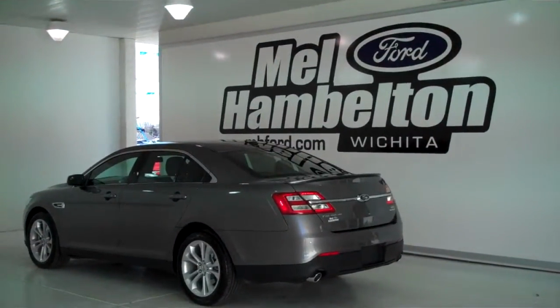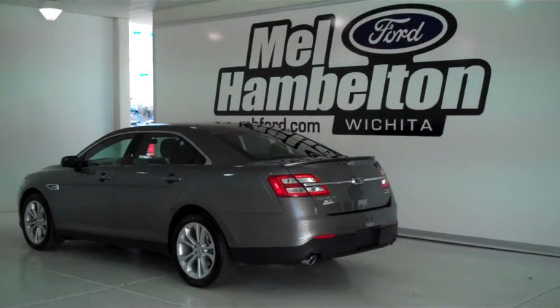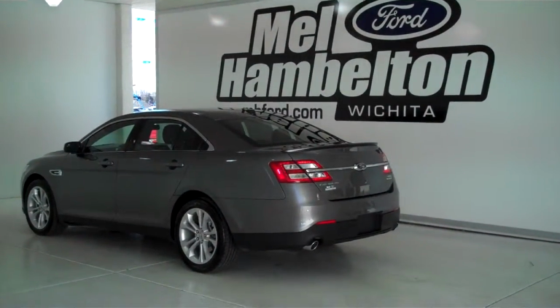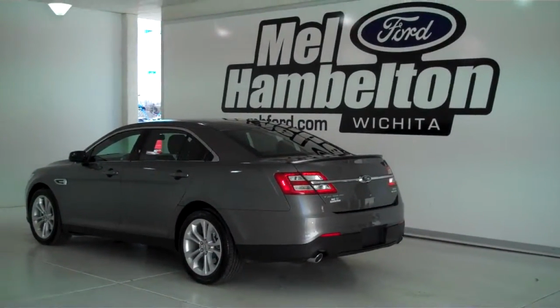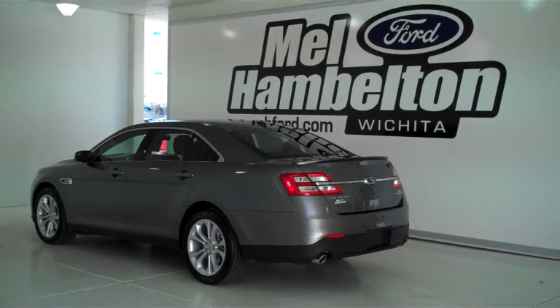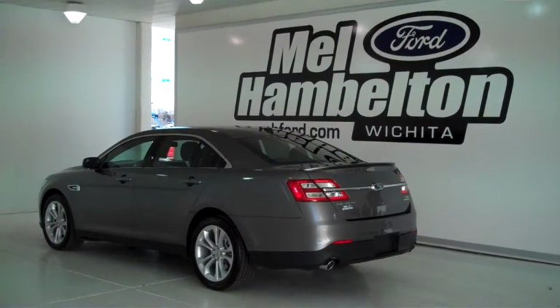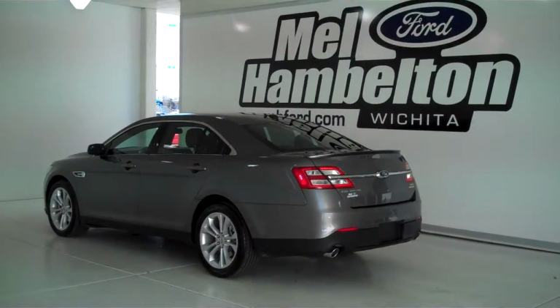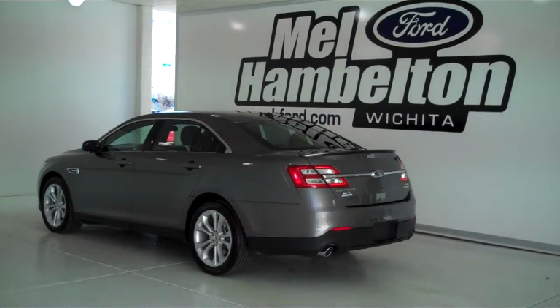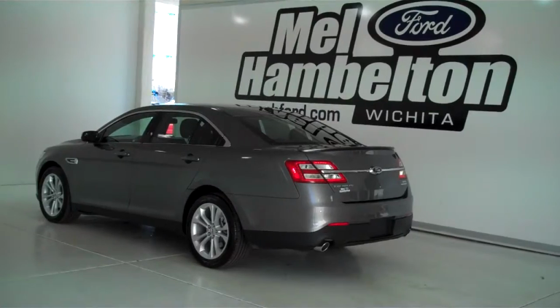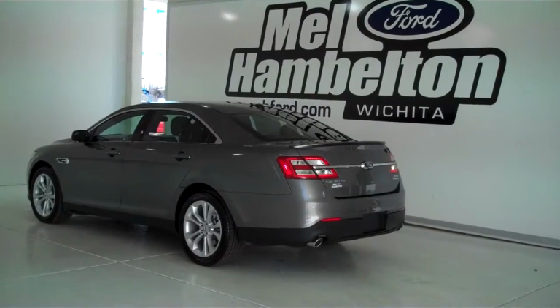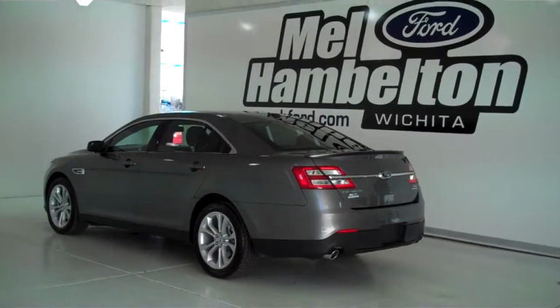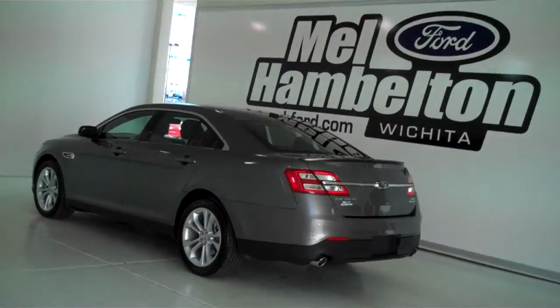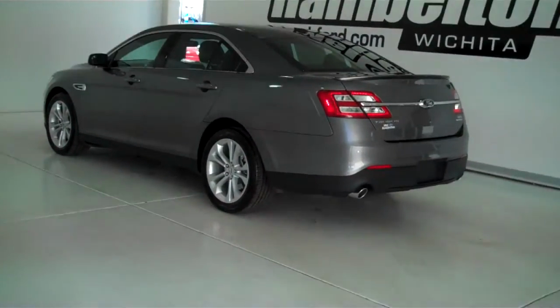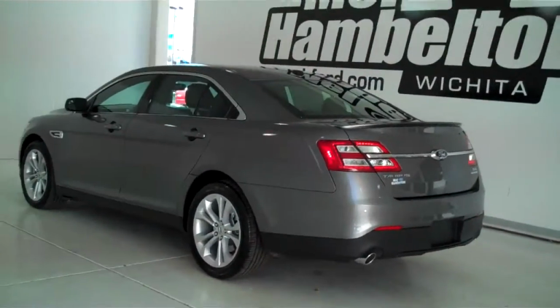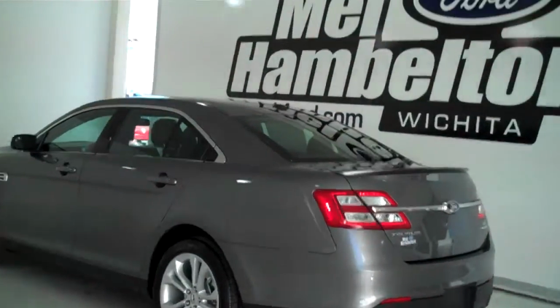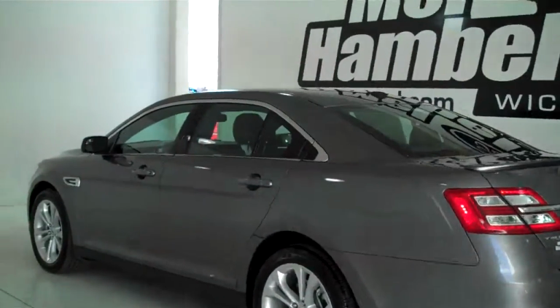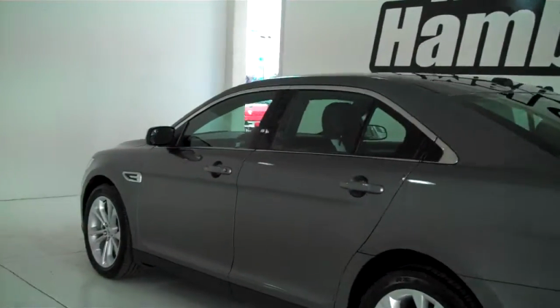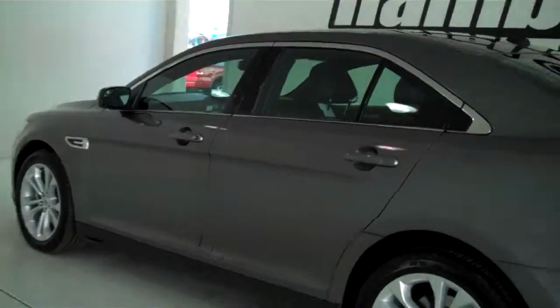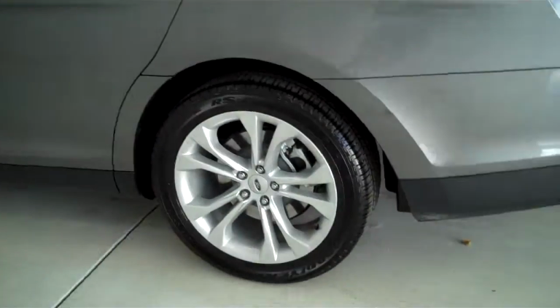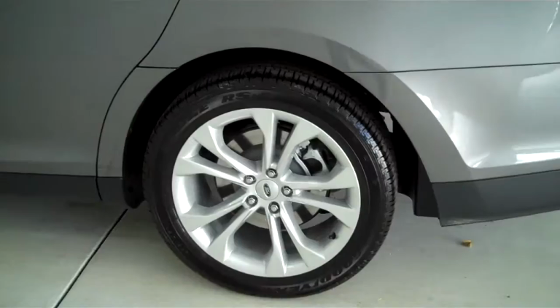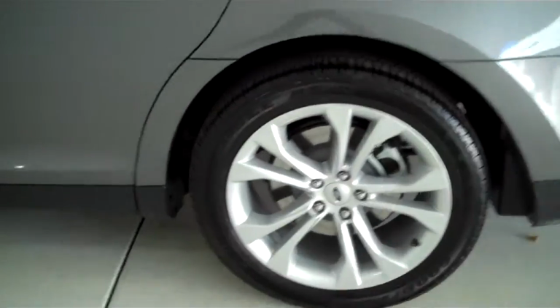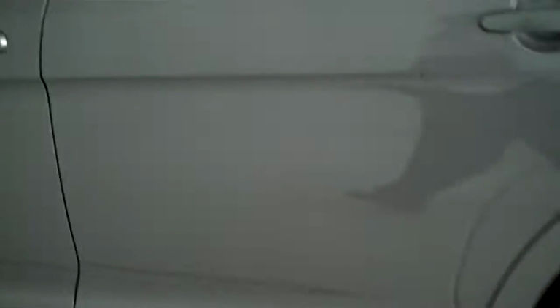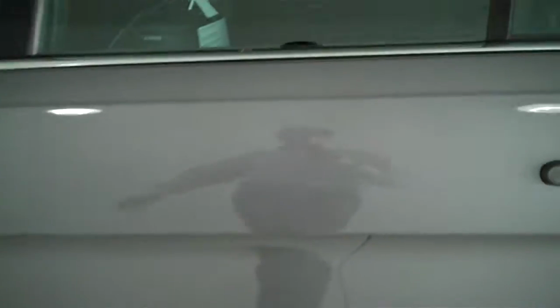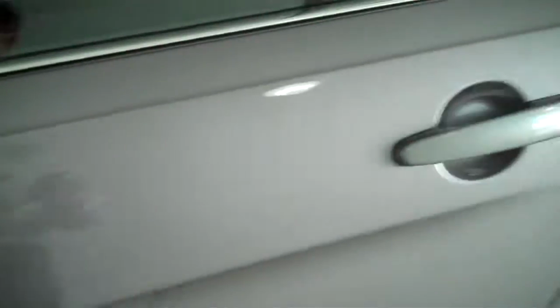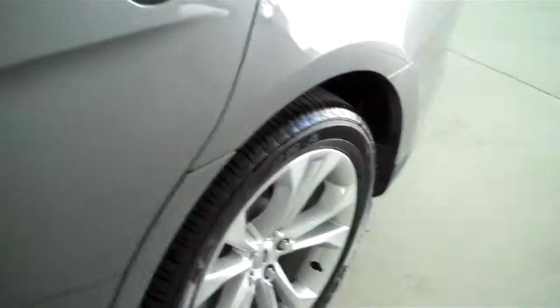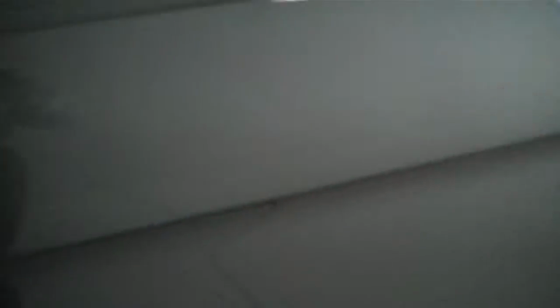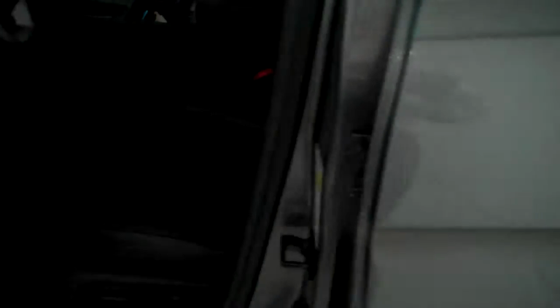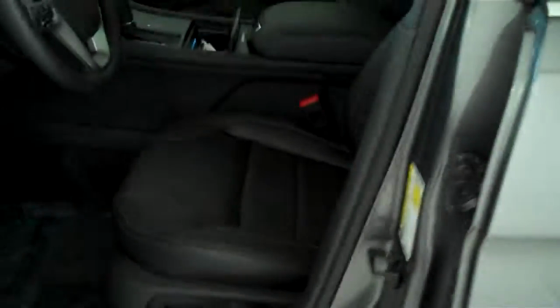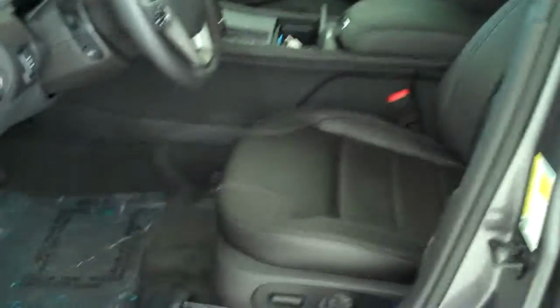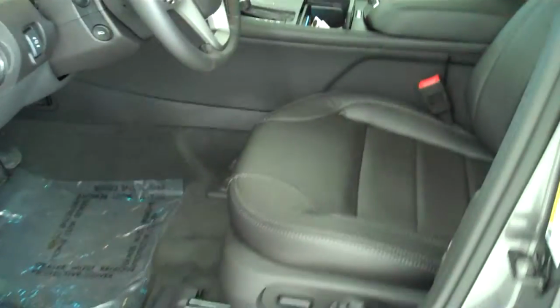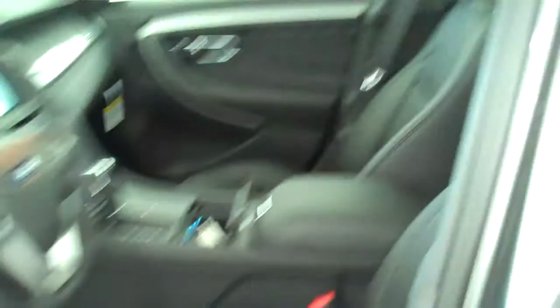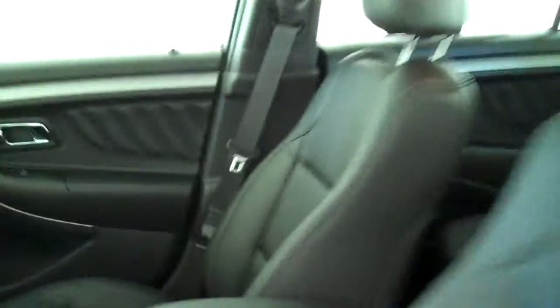131-761 is a brand new 2013 Ford Taurus SEL. It is sterling gray metallic in color, has the factory alloy wheels, and has the black leather interior with bucket seats and console.